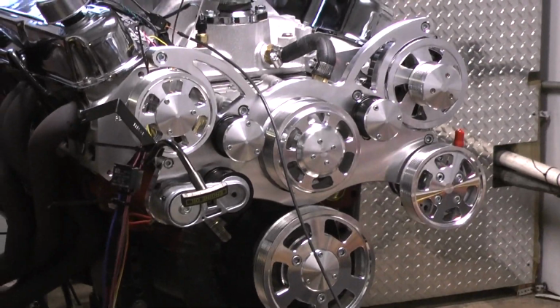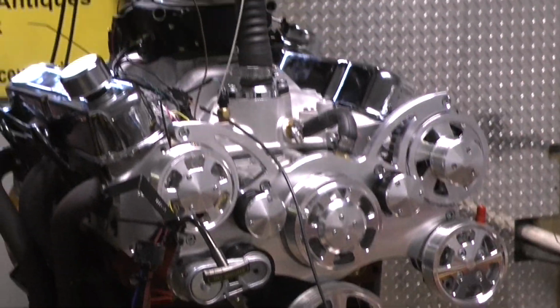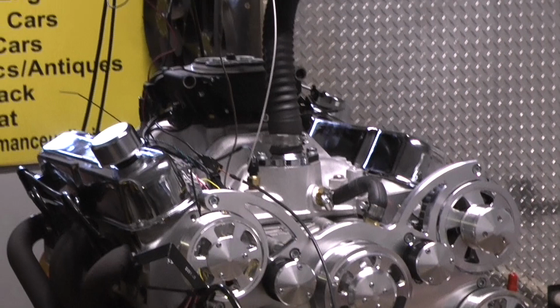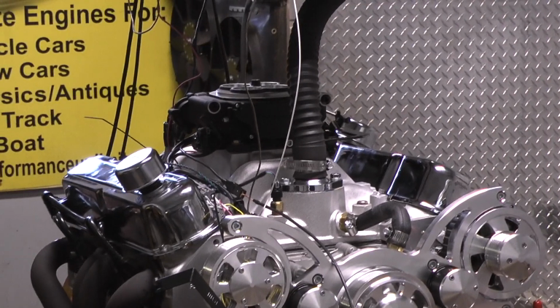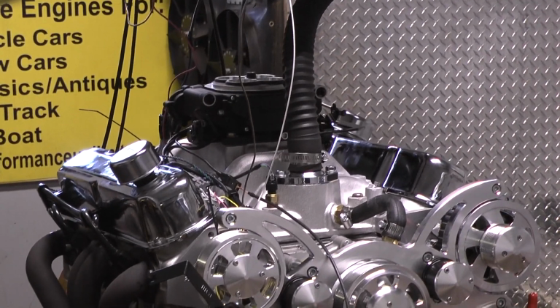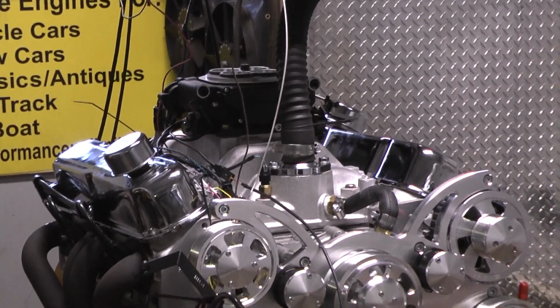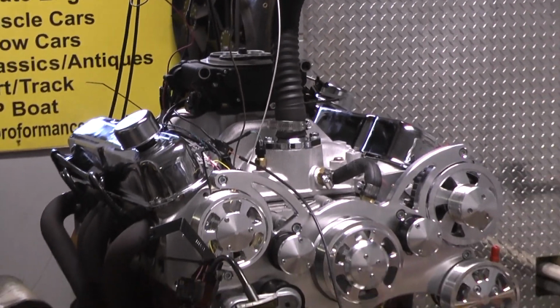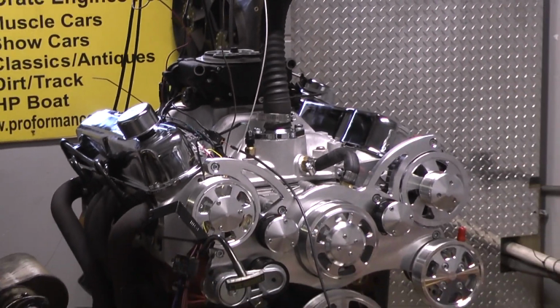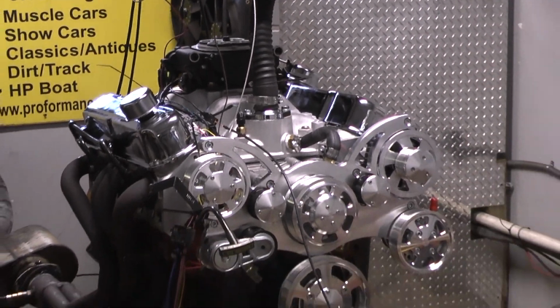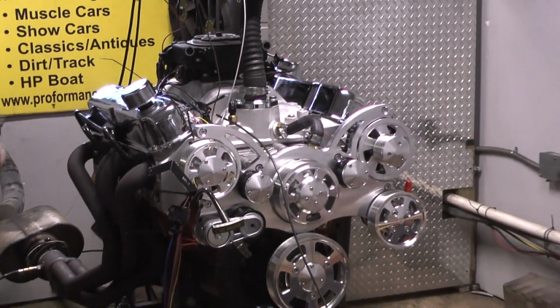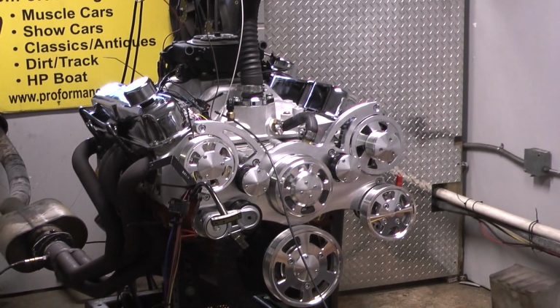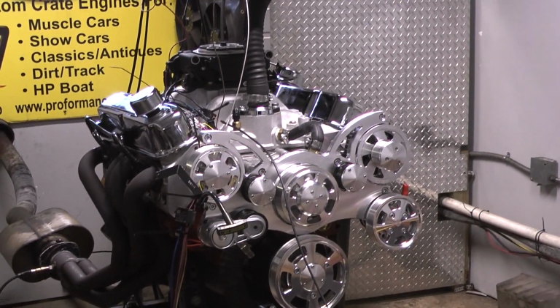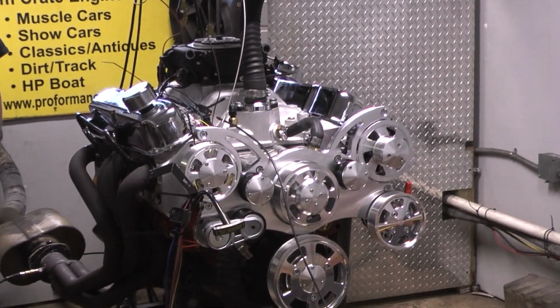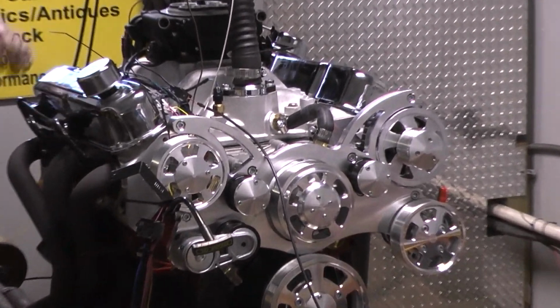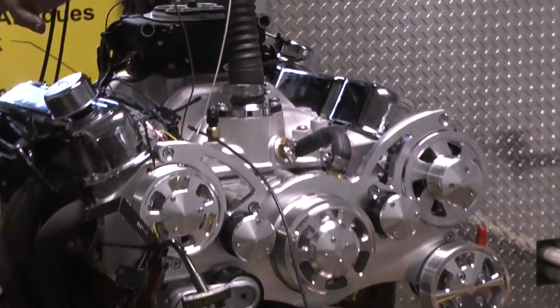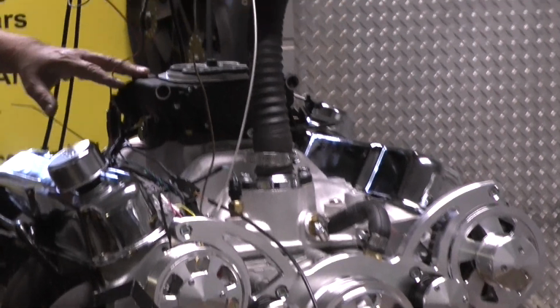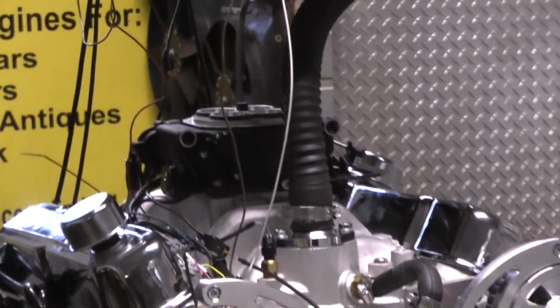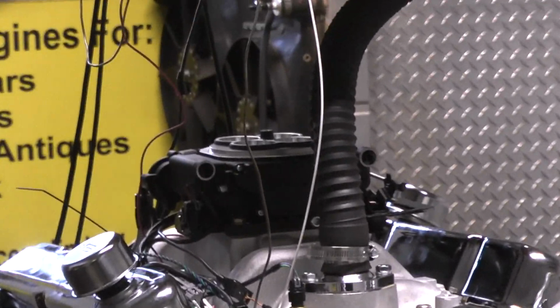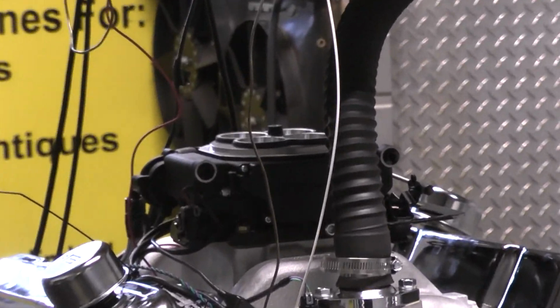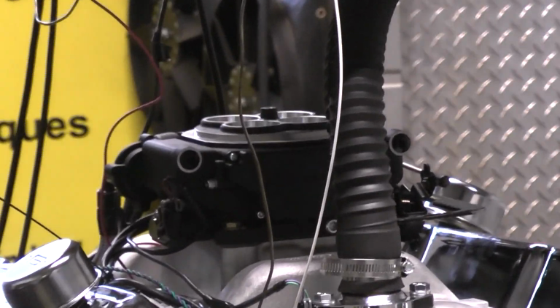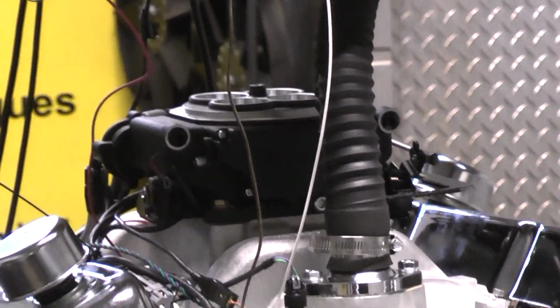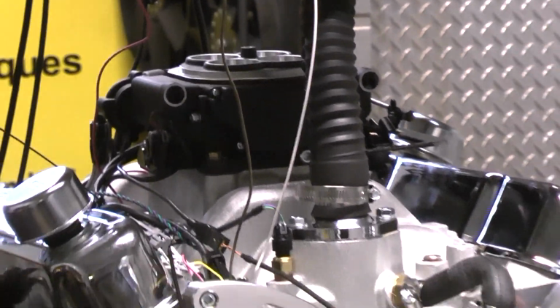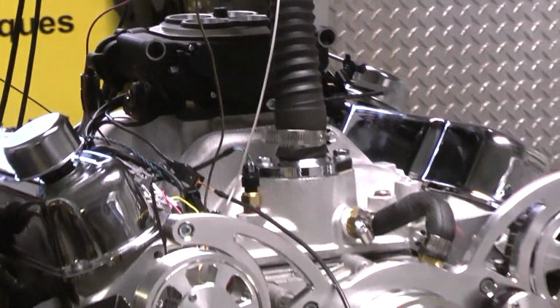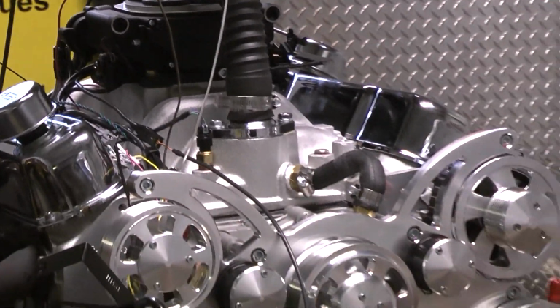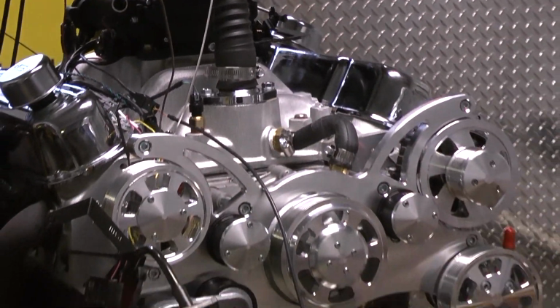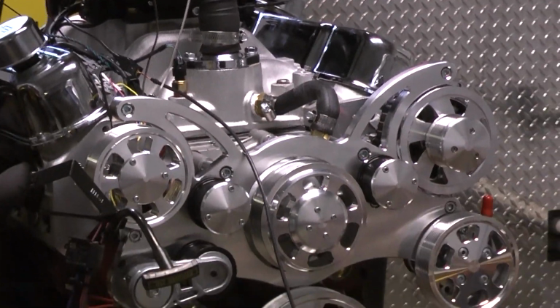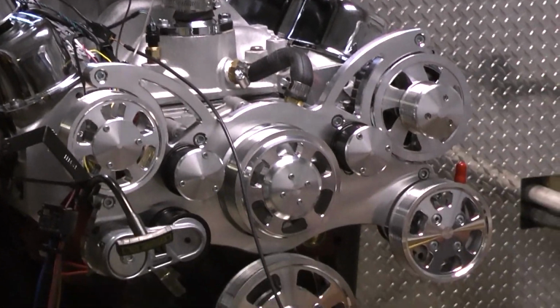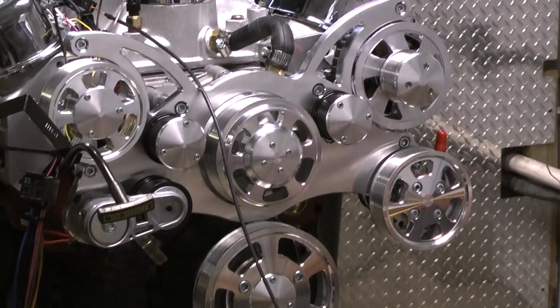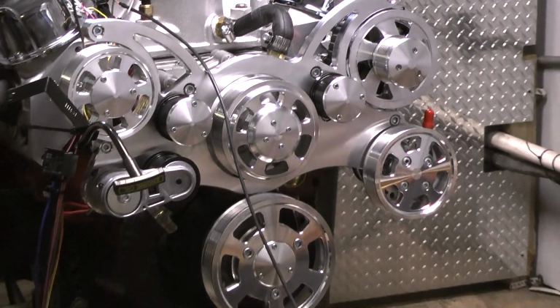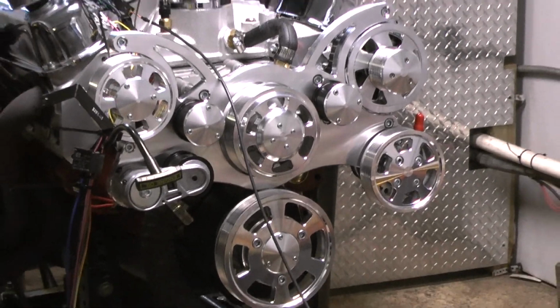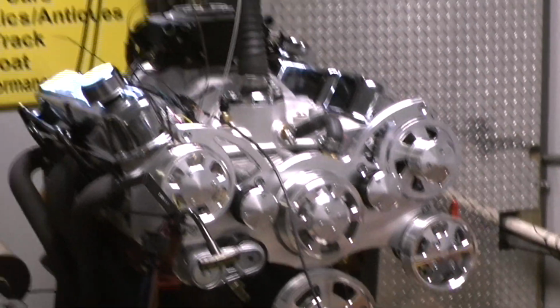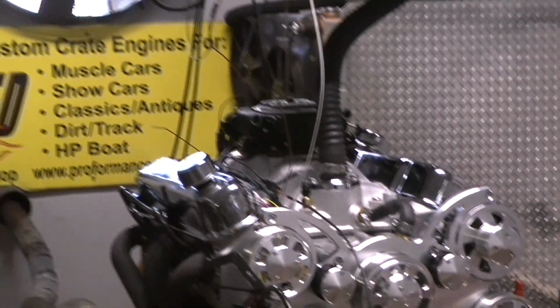We got the Edelbrock Performer RPM cylinder heads, a nice hydraulic roller cam. He asked us to add the Sniper fuel injection to this model, as well as the CVF Alton Power Steering Serpentine Kit, which looks beautiful on the front of this motor.